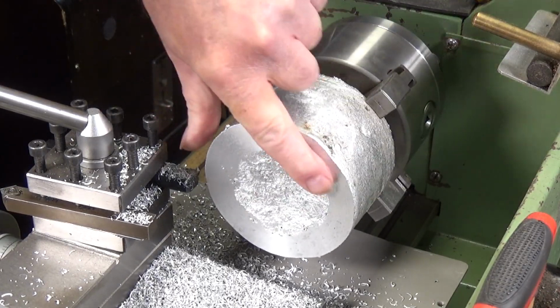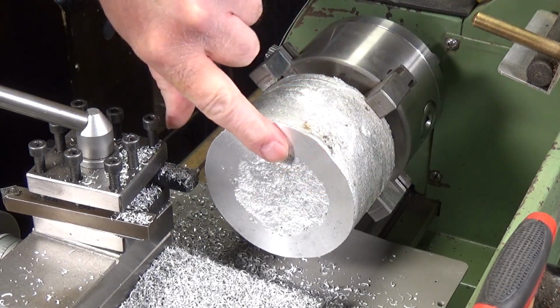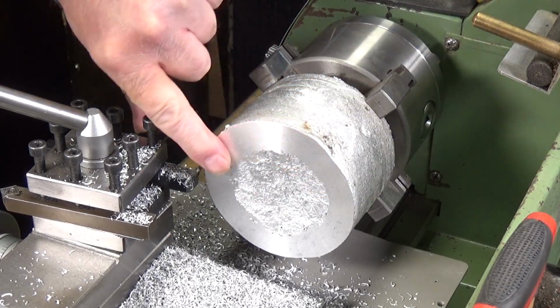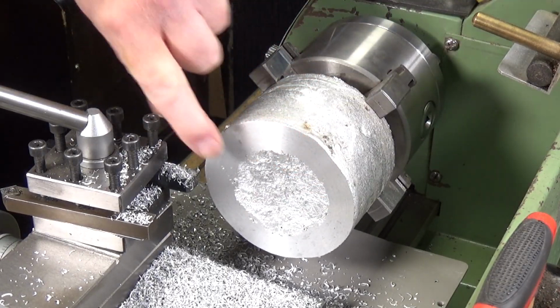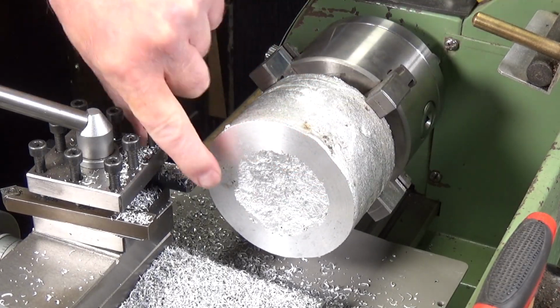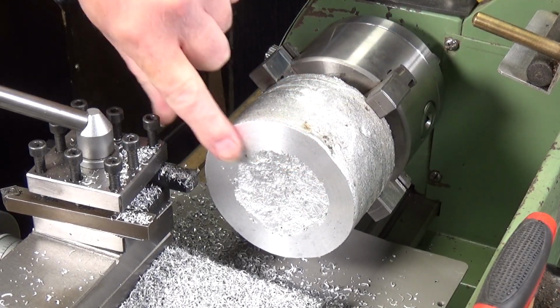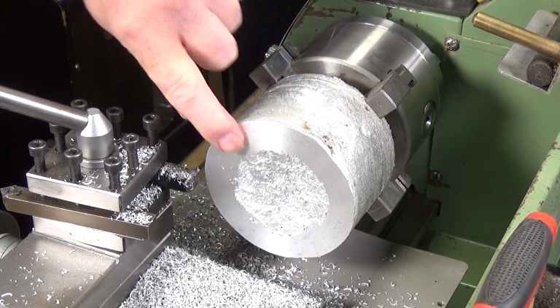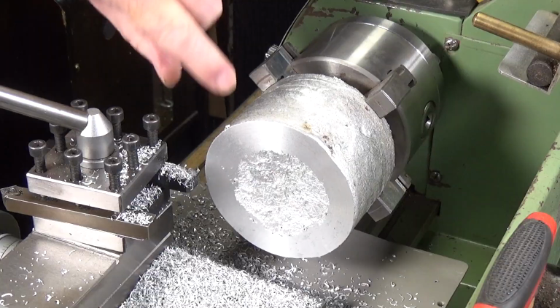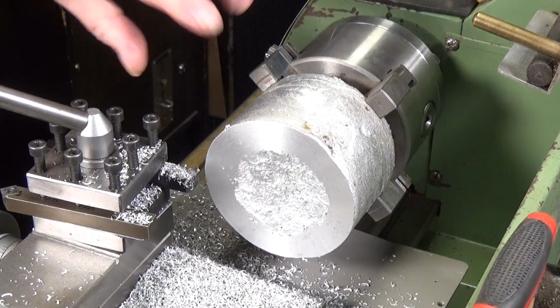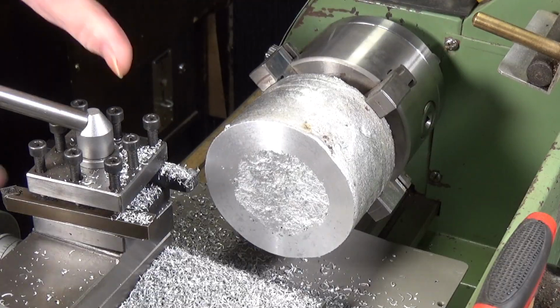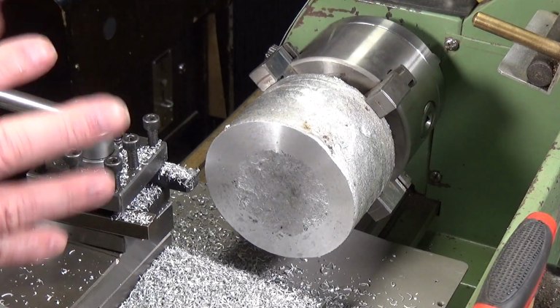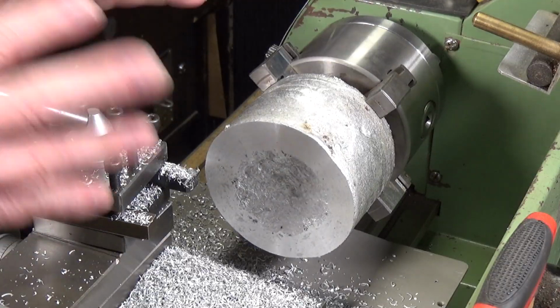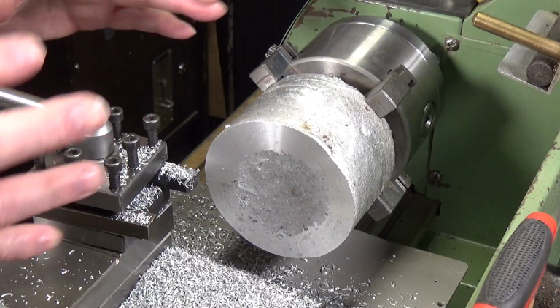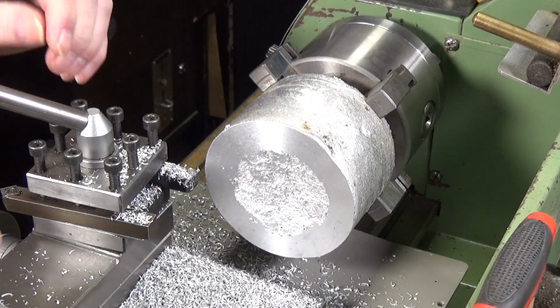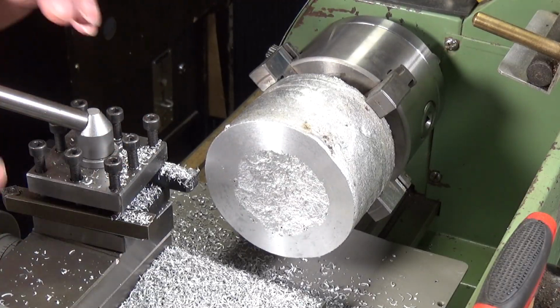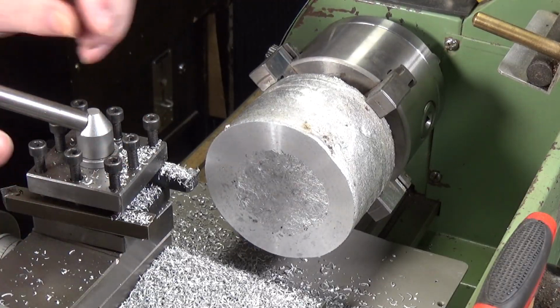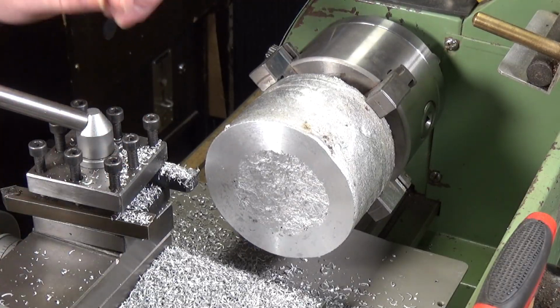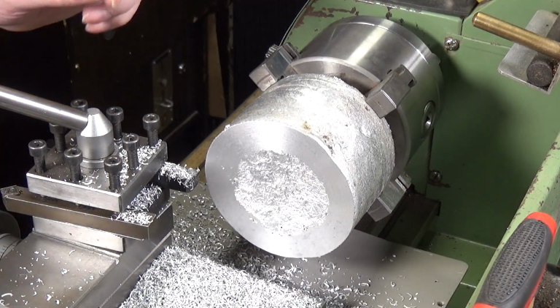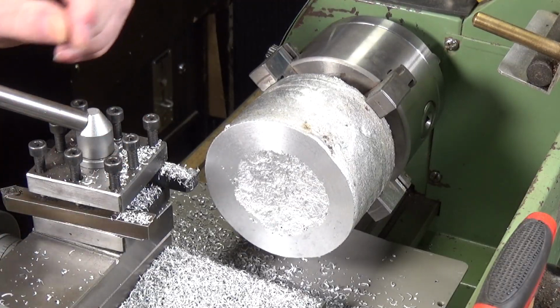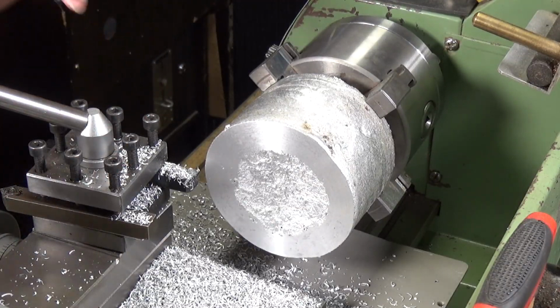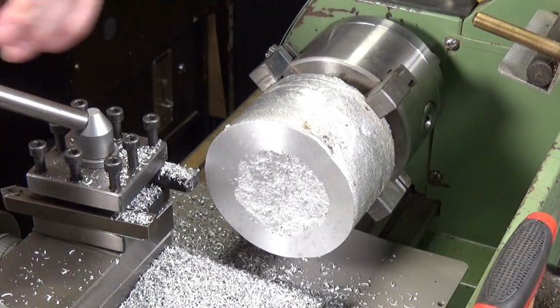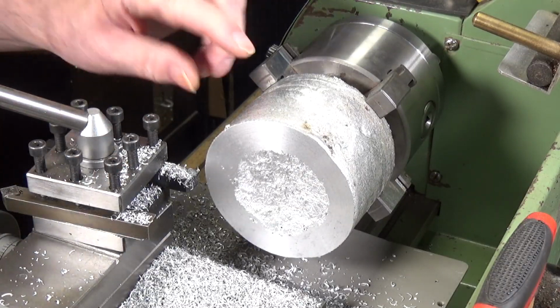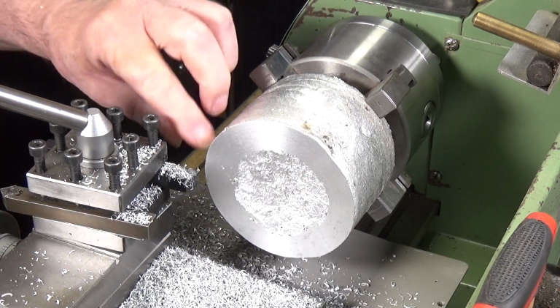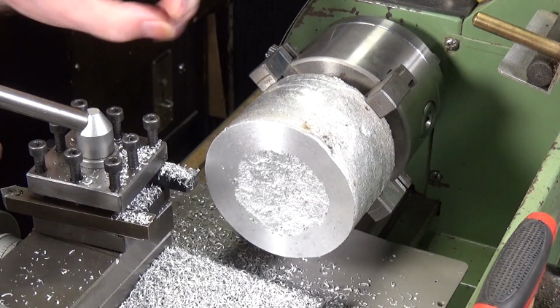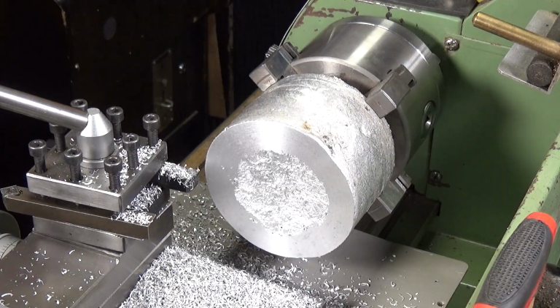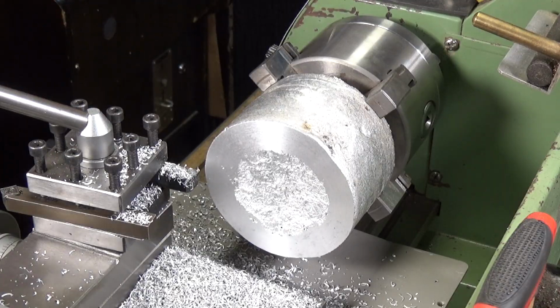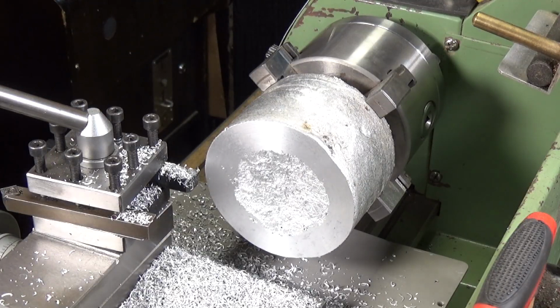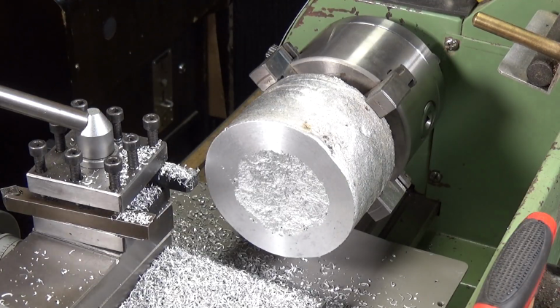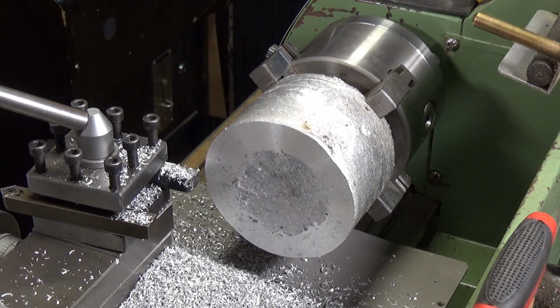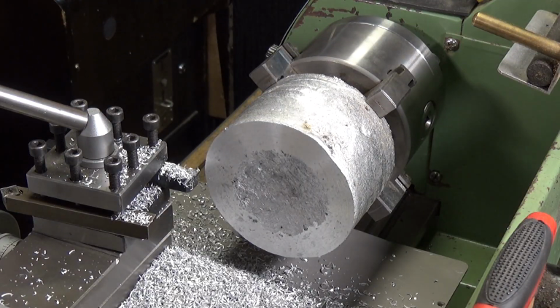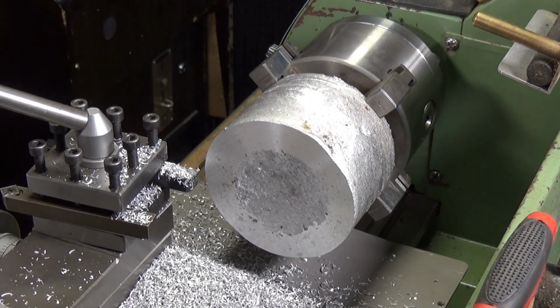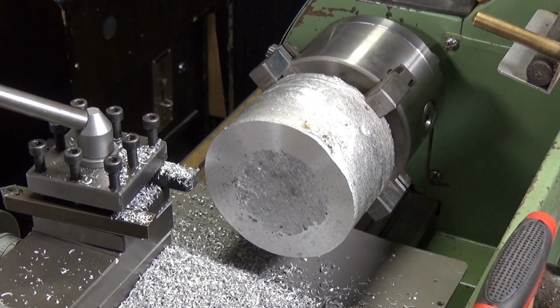That's not too bad at all. I'm not using any lubricant at the moment - I will do when I do my final cuts, that will just finish it off nicely. I'm going to keep going at this and bring you back when we've done the facing off.